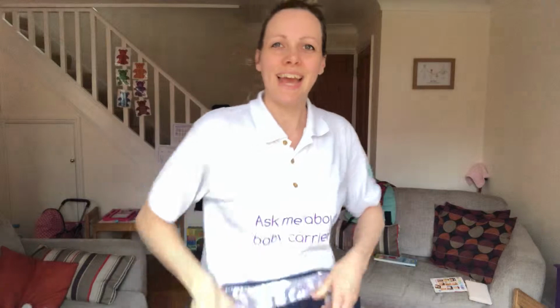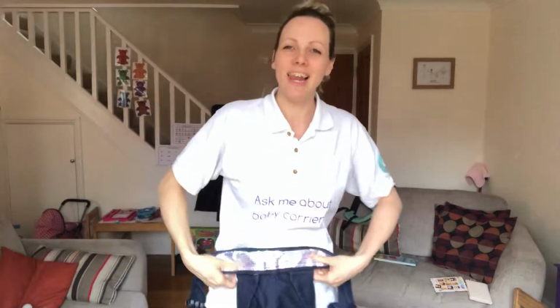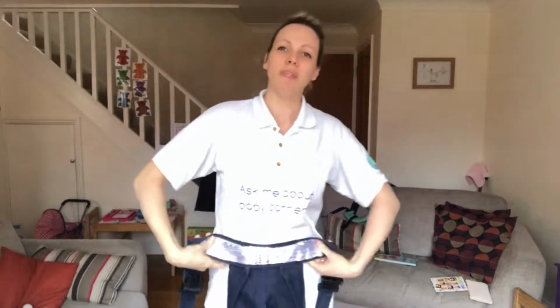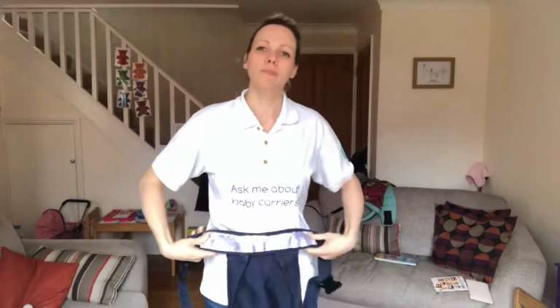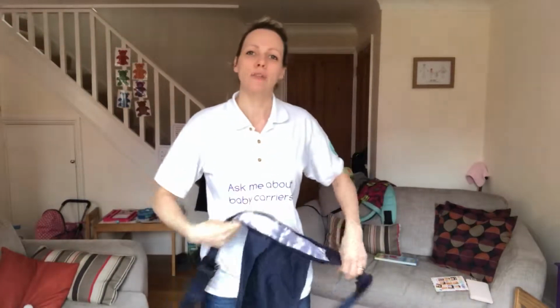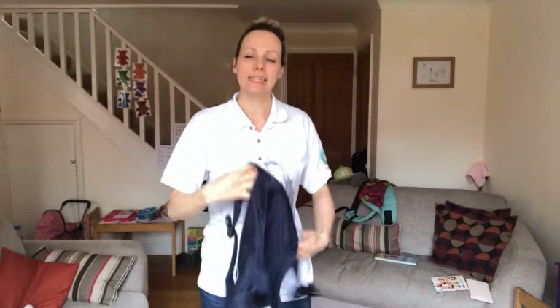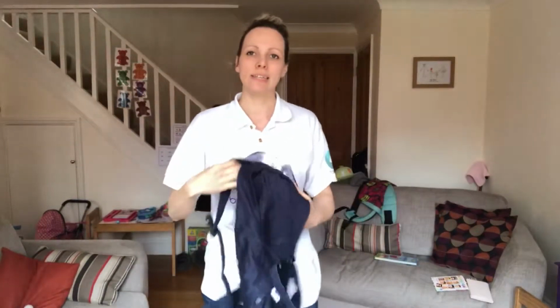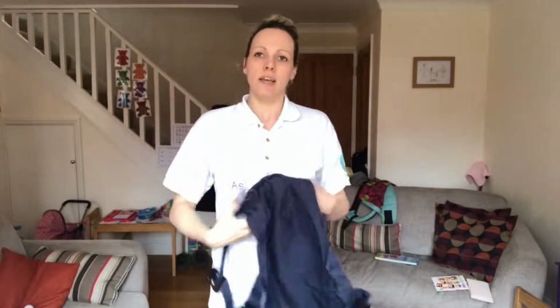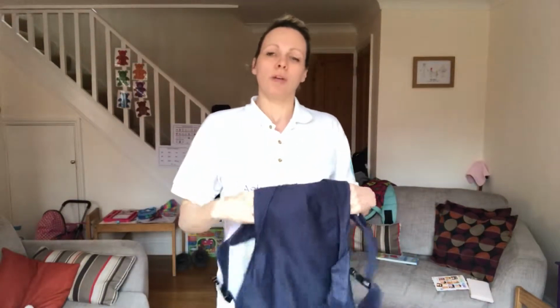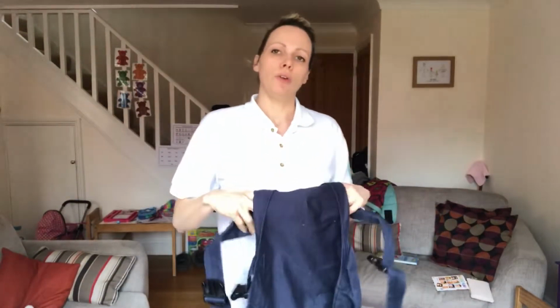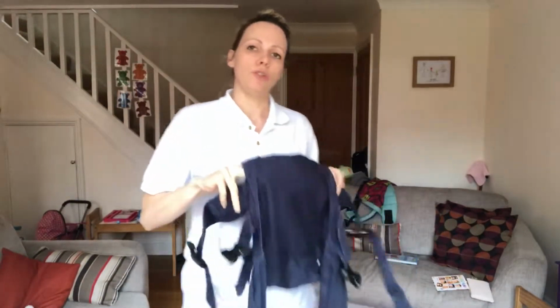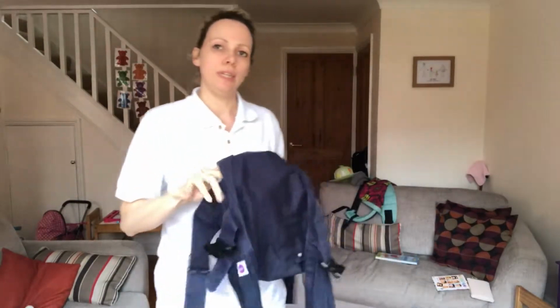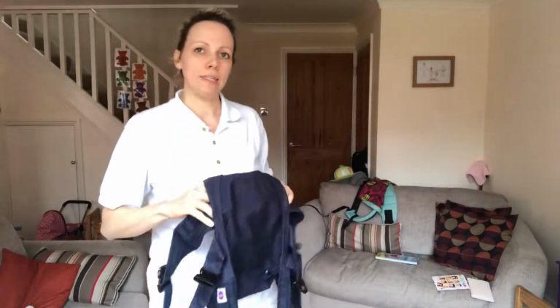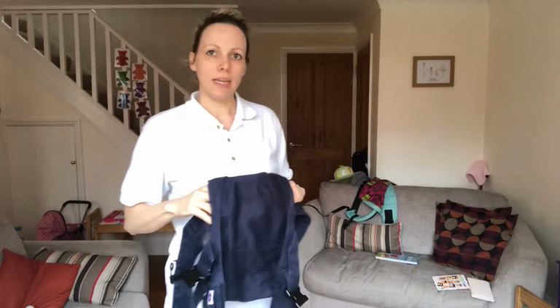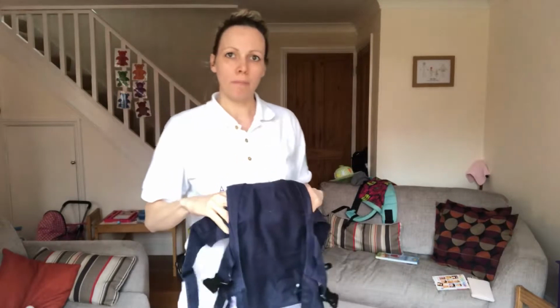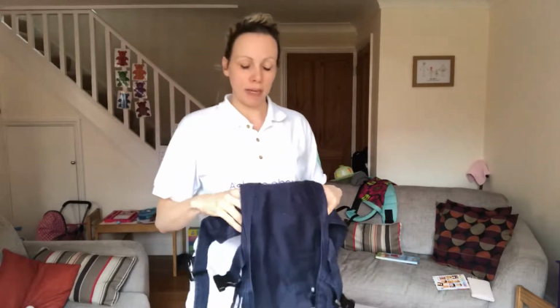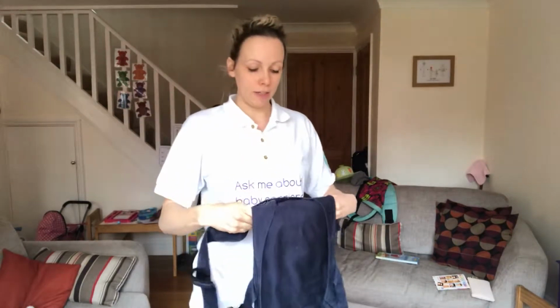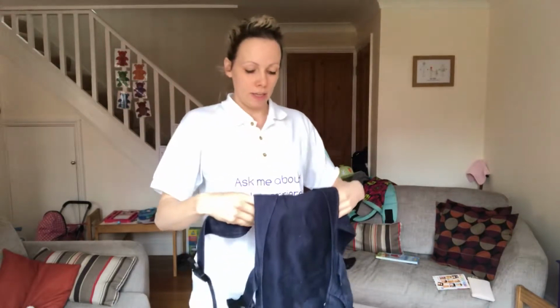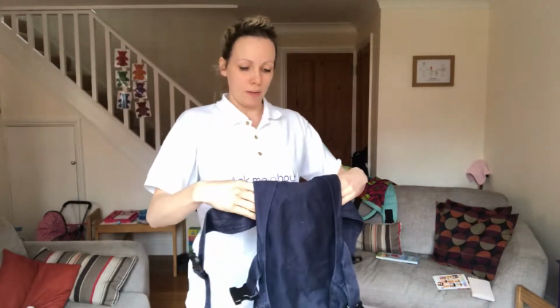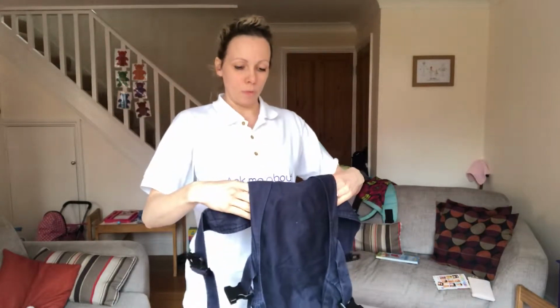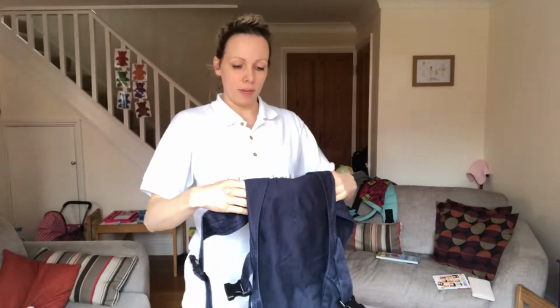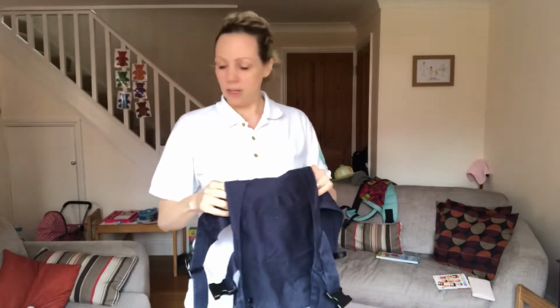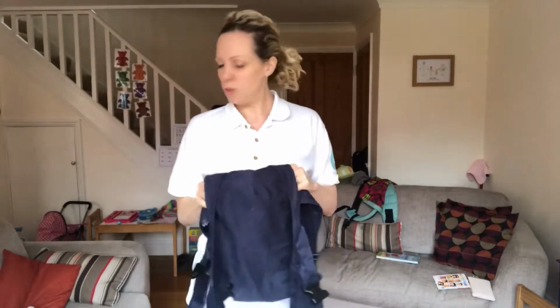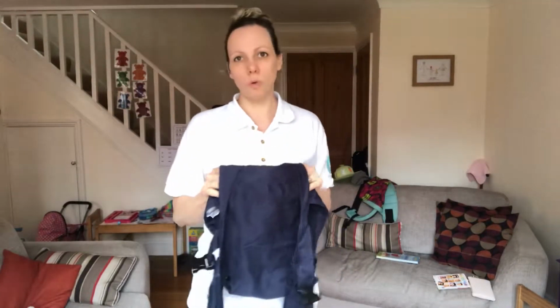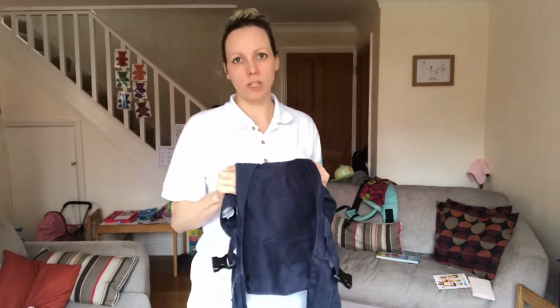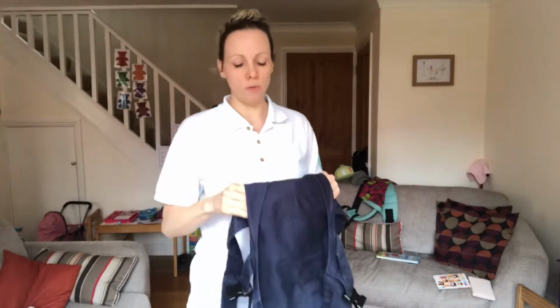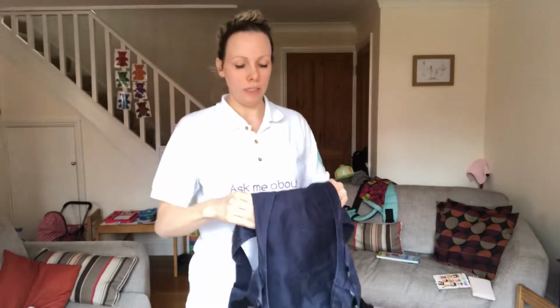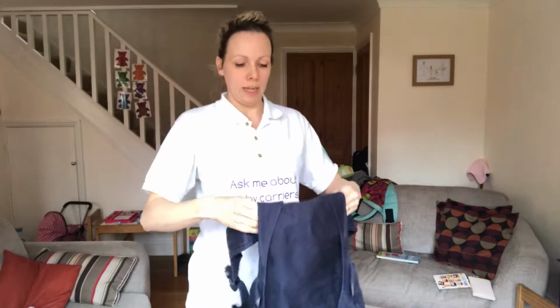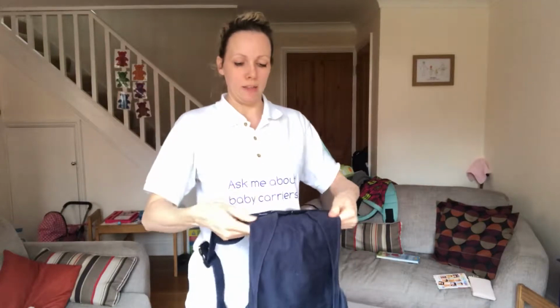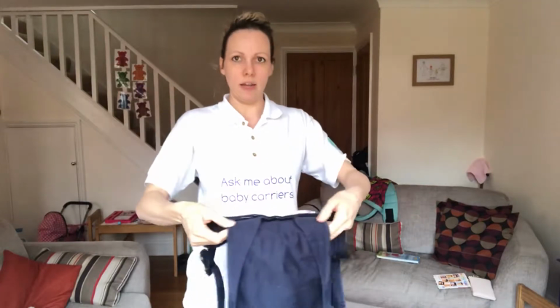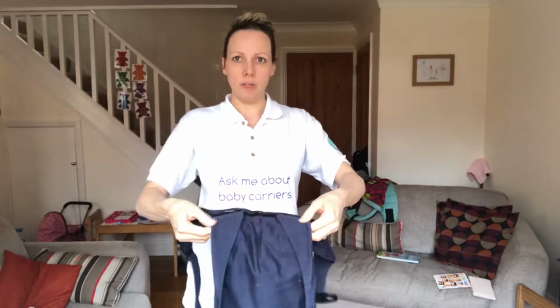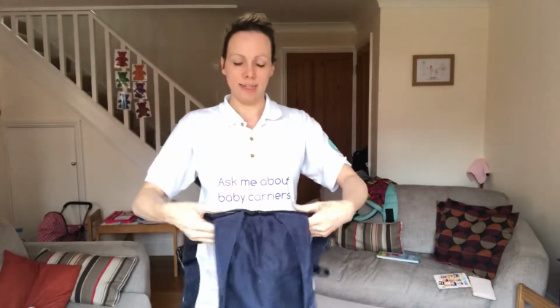Hello, I'm Deborah from South Essex Slings. I'm going to show you how to use the Izmi baby carrier with a newborn size doll in the narrower setting.